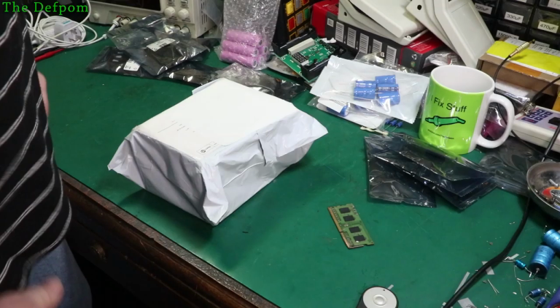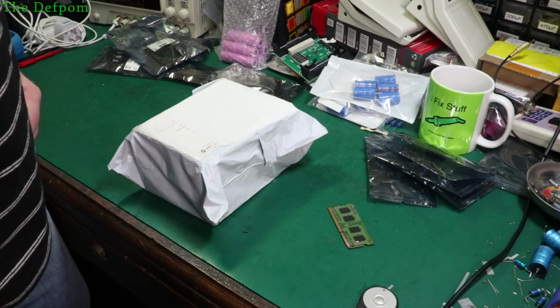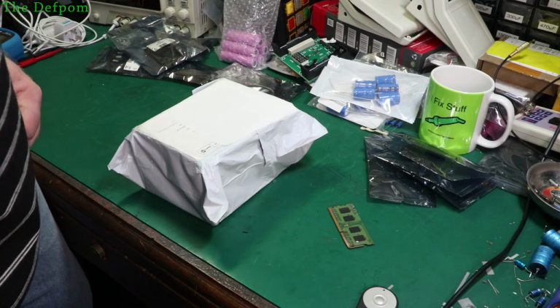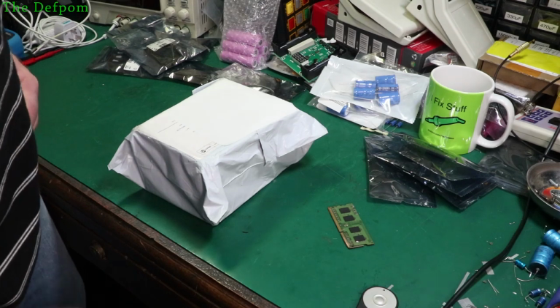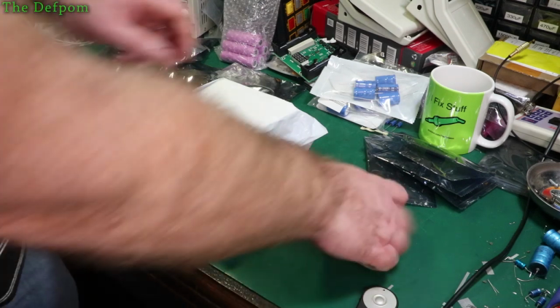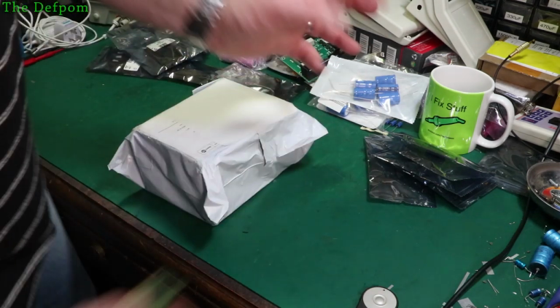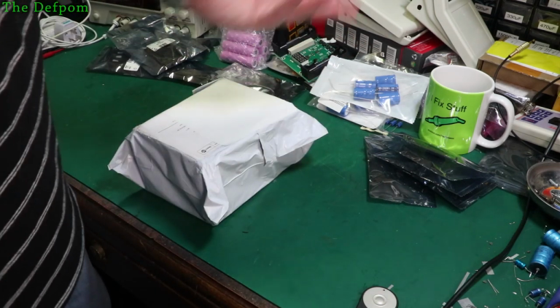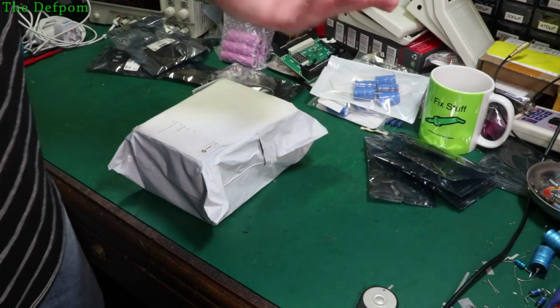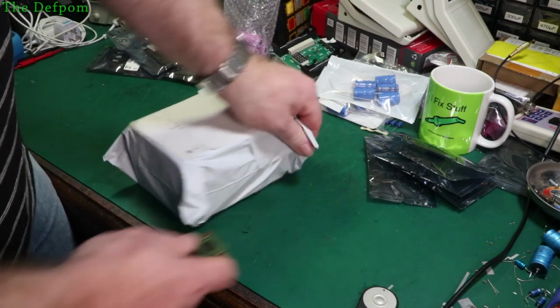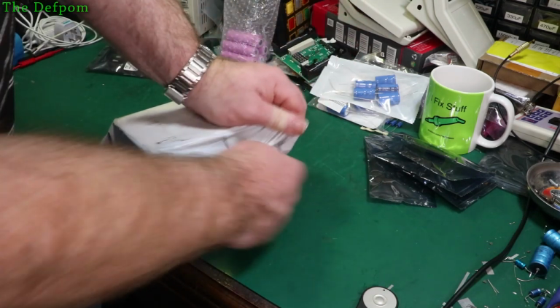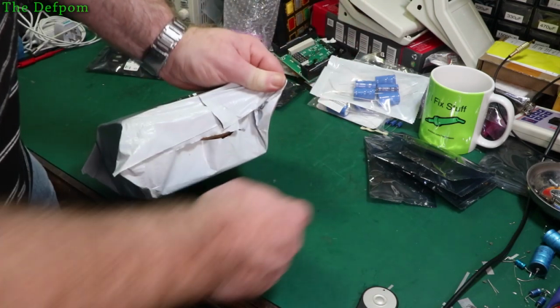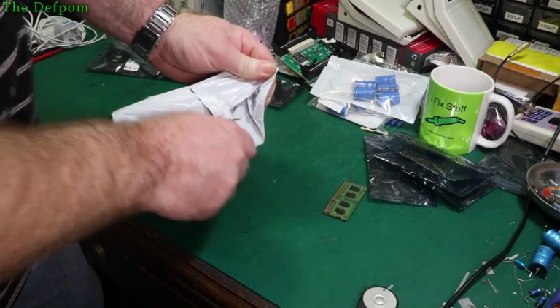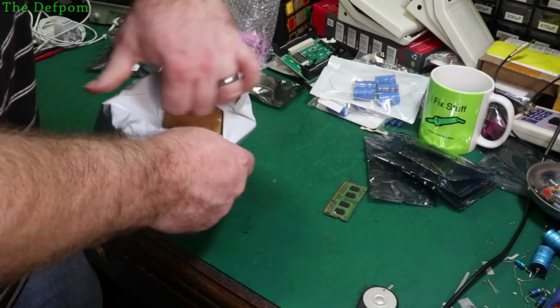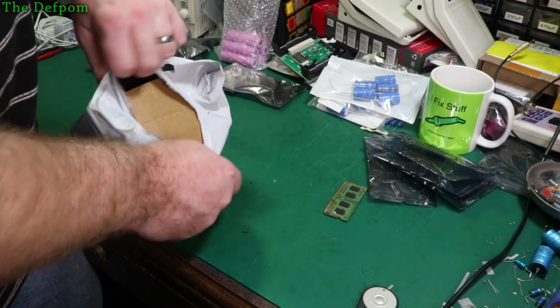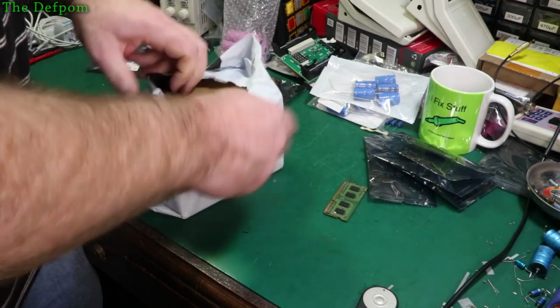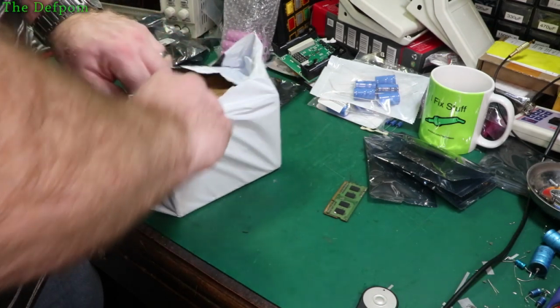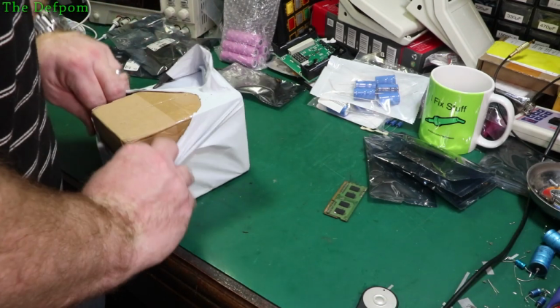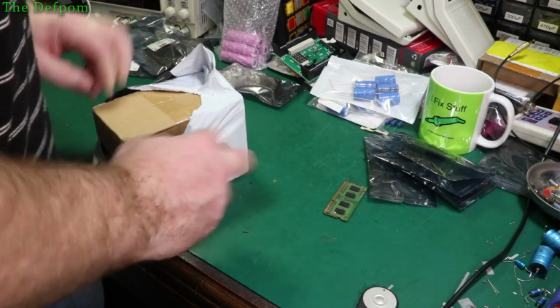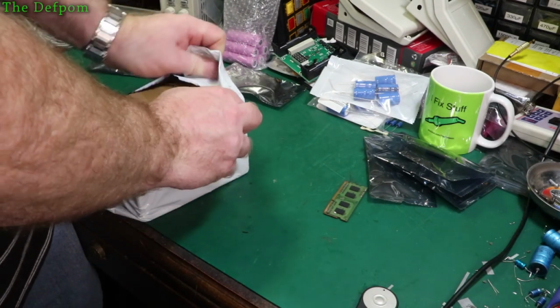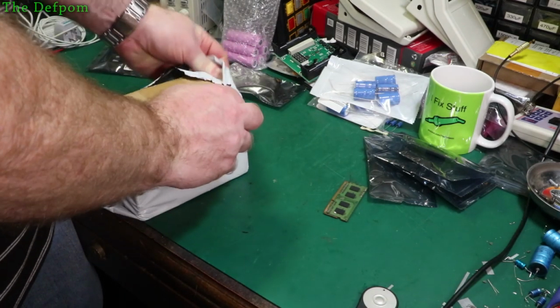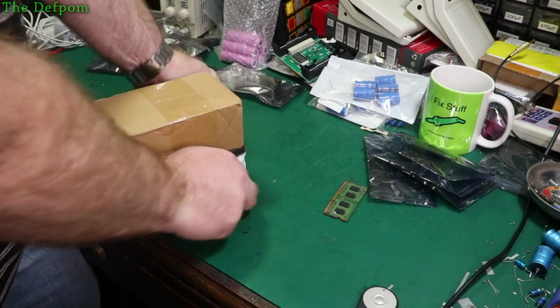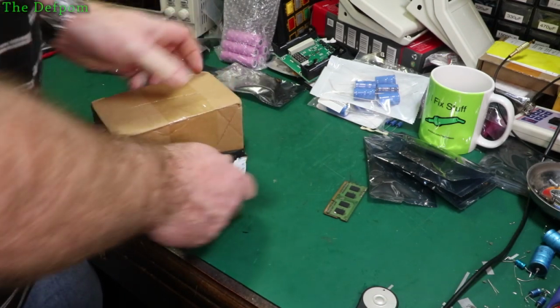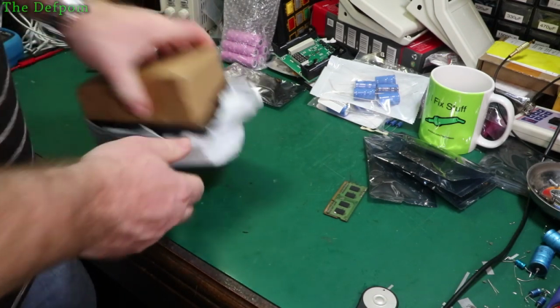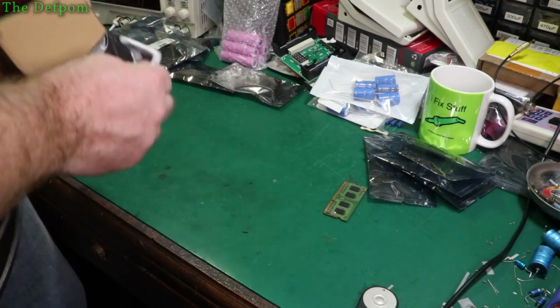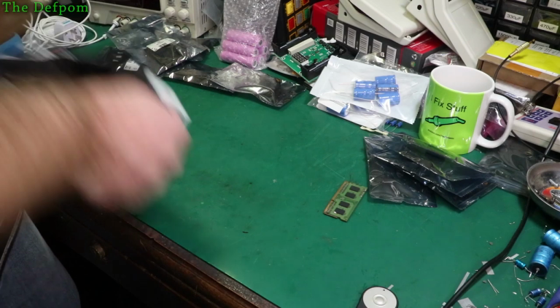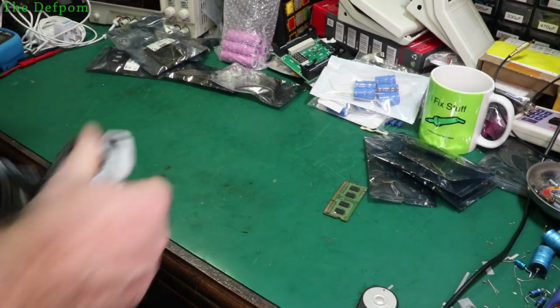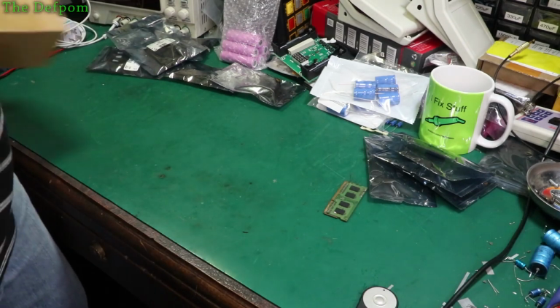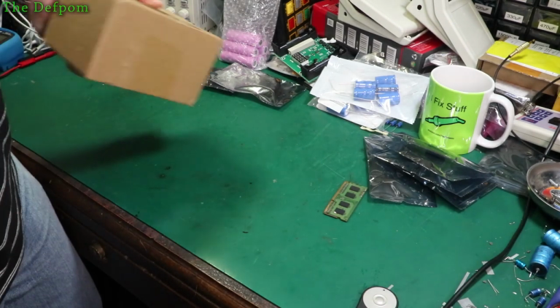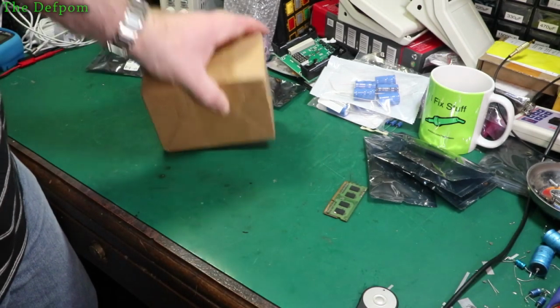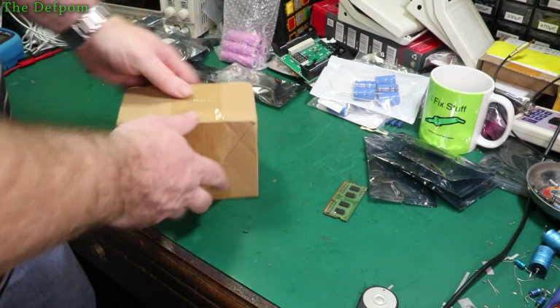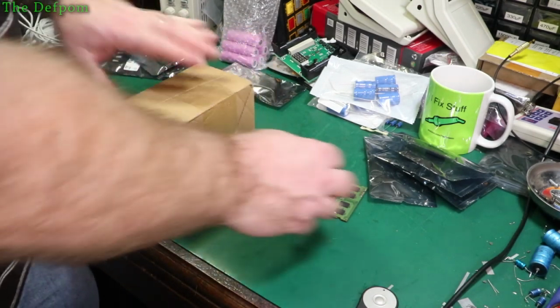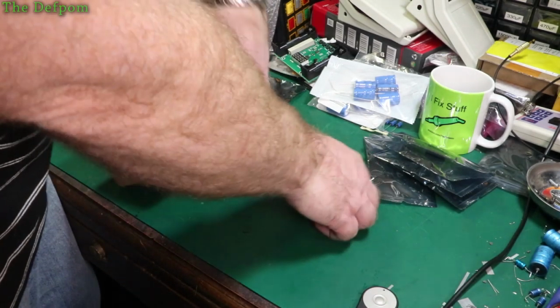Now we have a mysterious package - just RS and stuff. No idea what this is. Oh, it's a box inside a bag. That was helpful, and slightly curious.